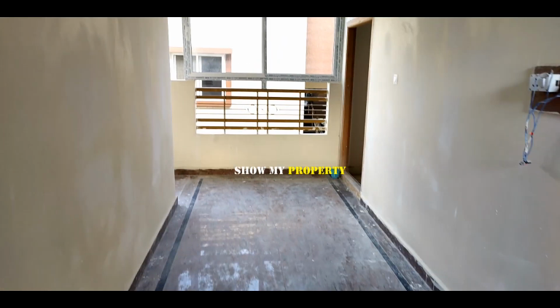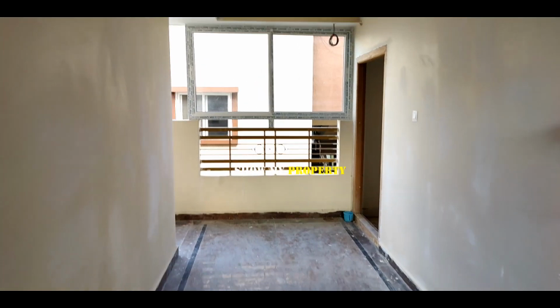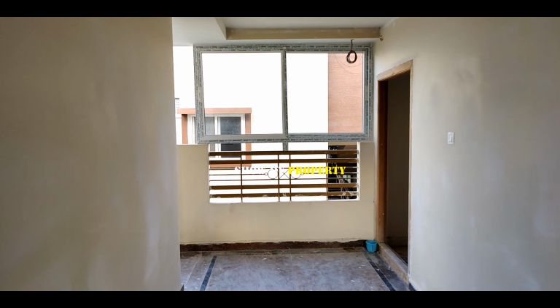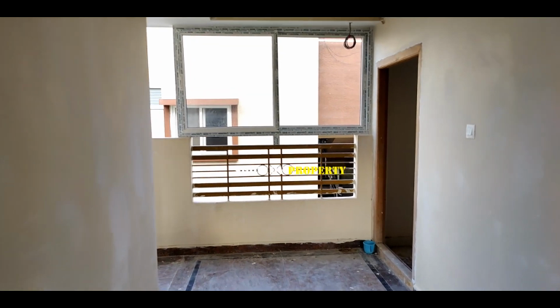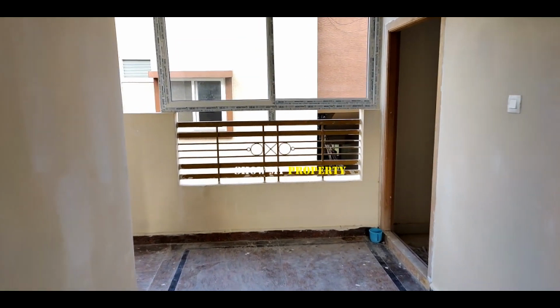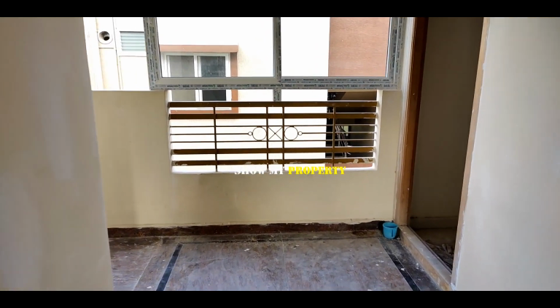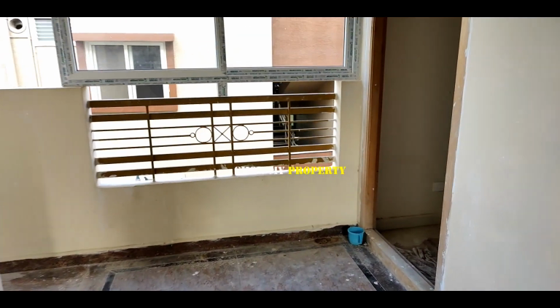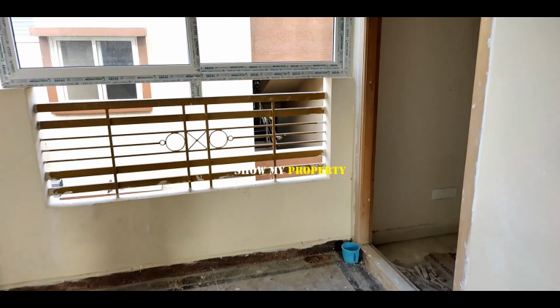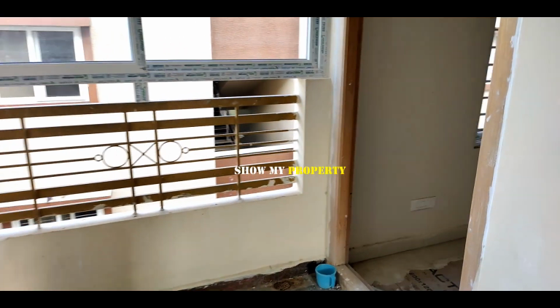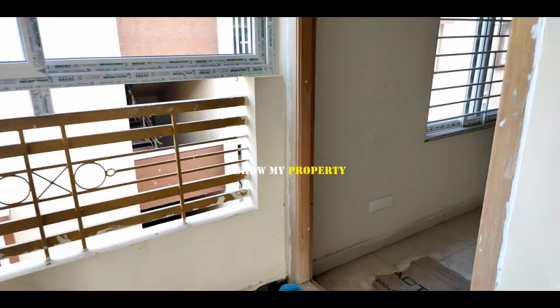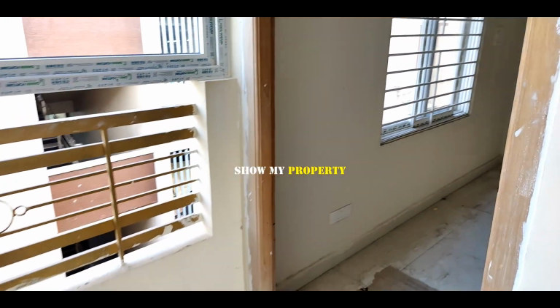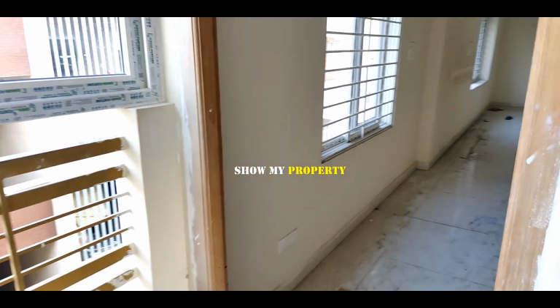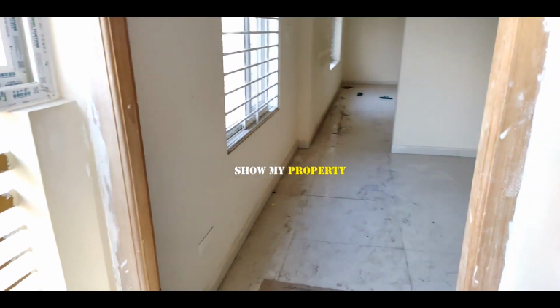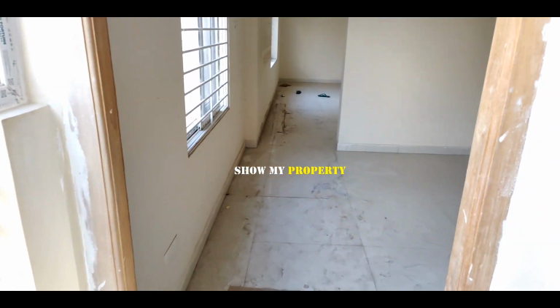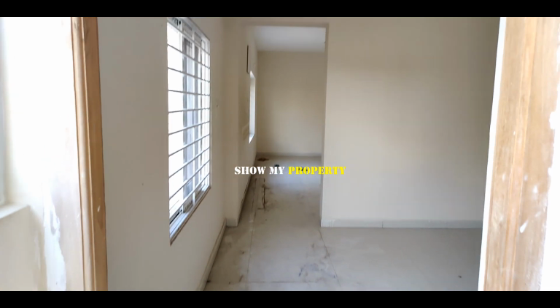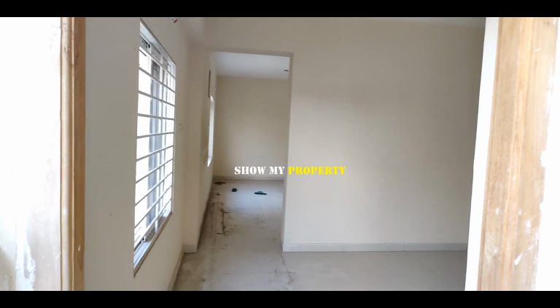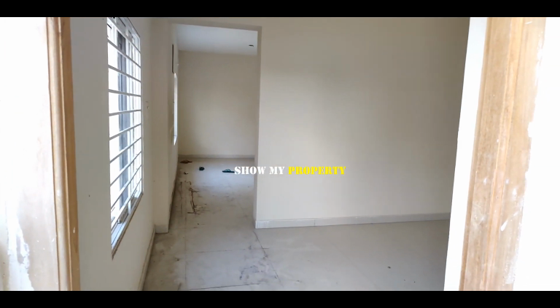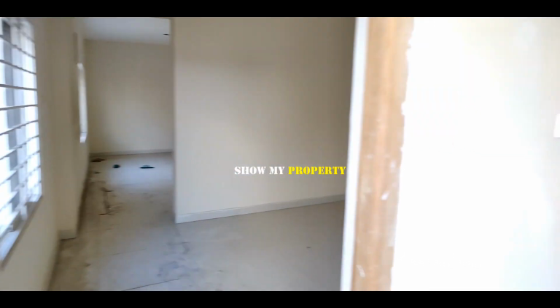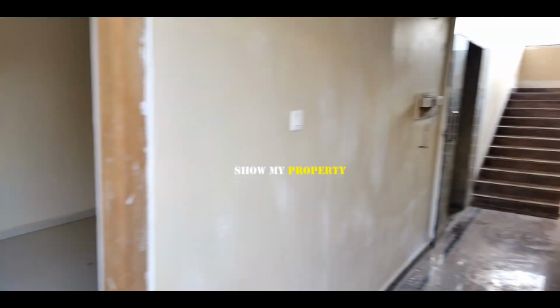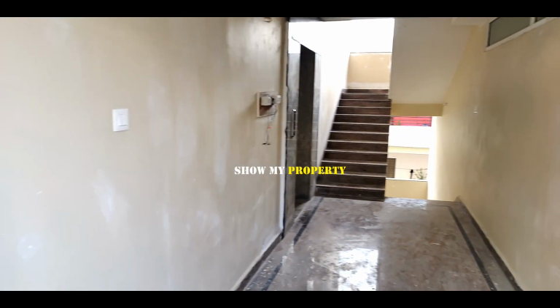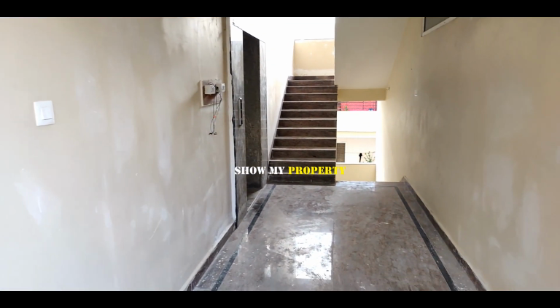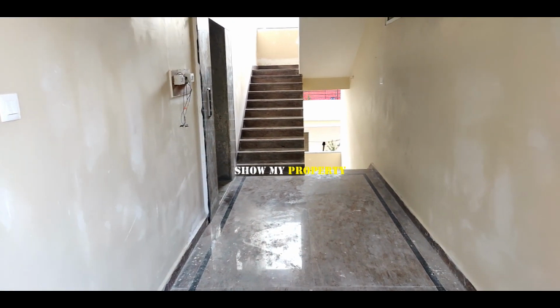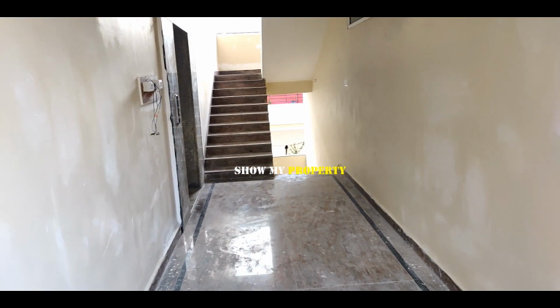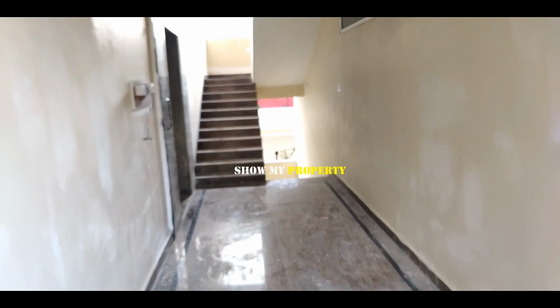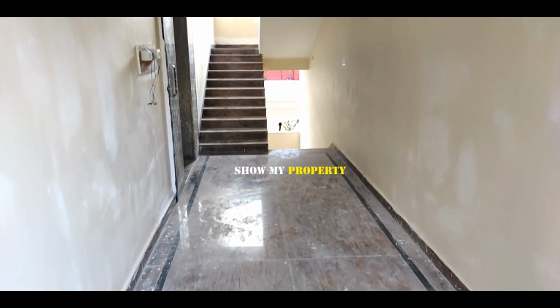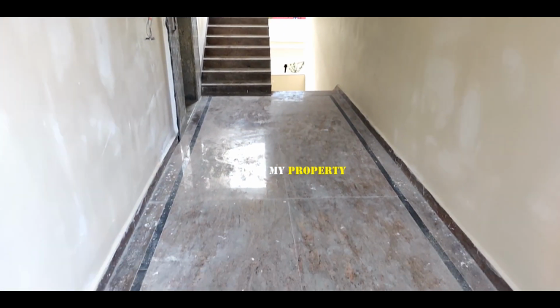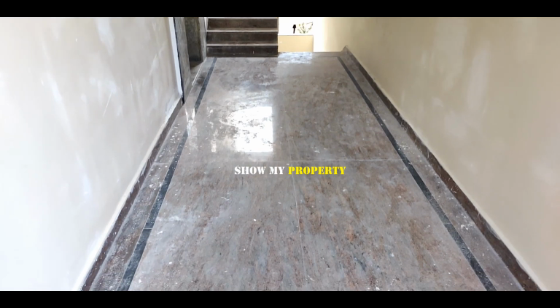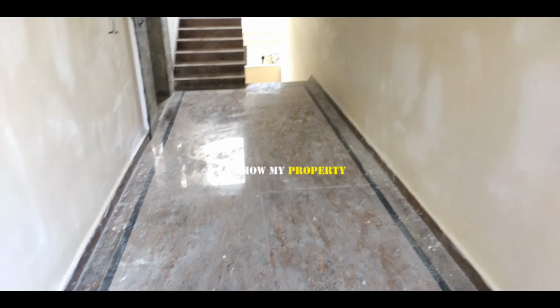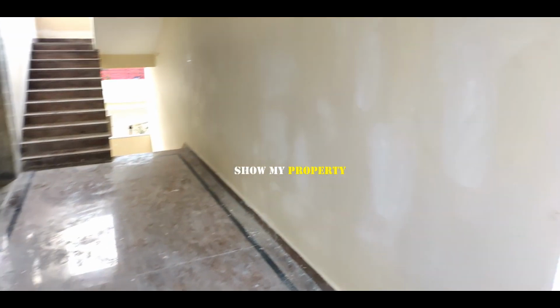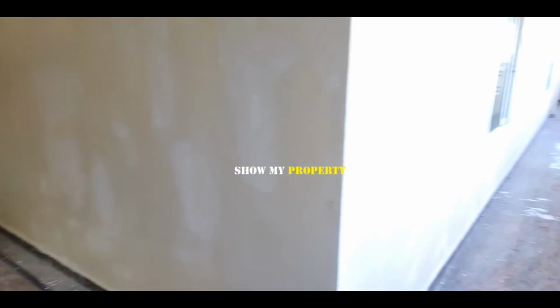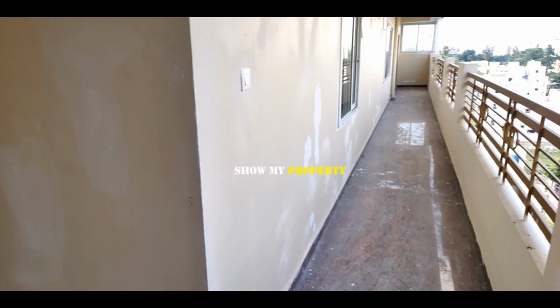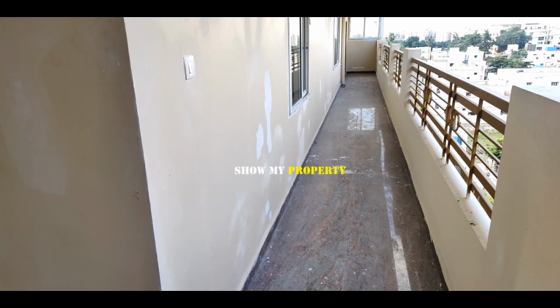Friends, first you can see the right side — here we have a north-facing flat. We are entering the north face. We have a car parking area, a corridor, and this is a full balcony.